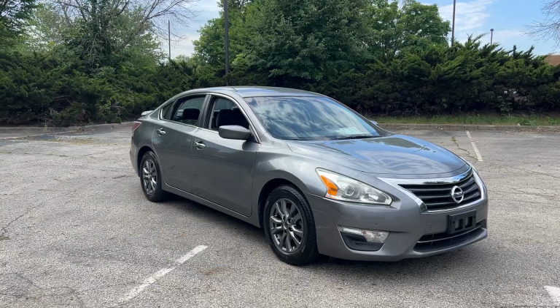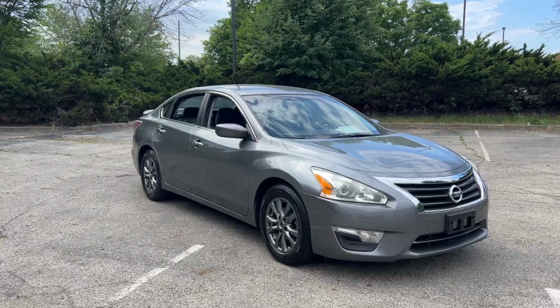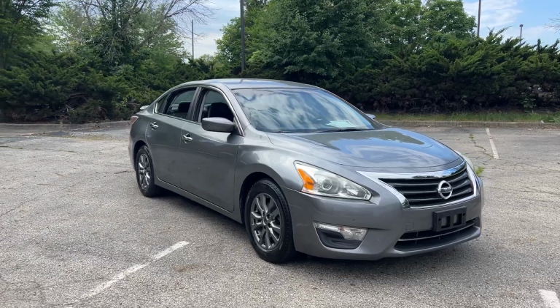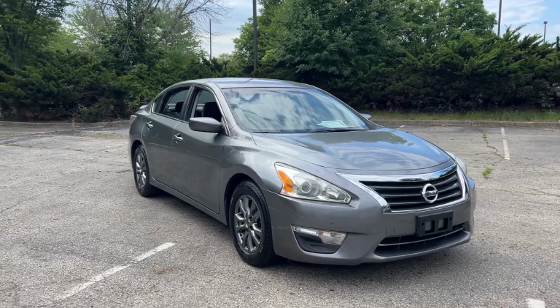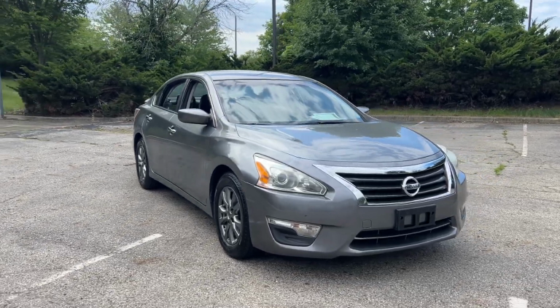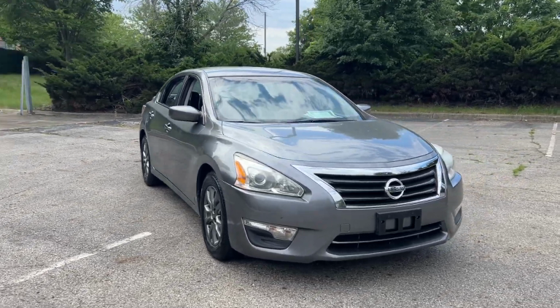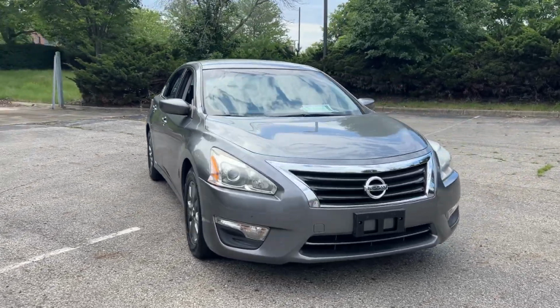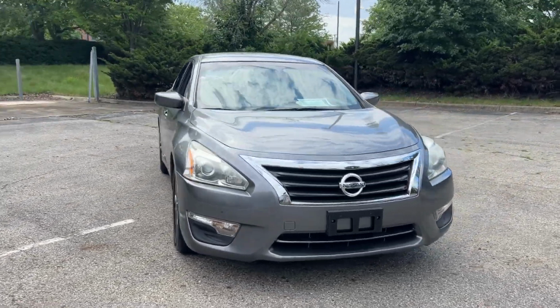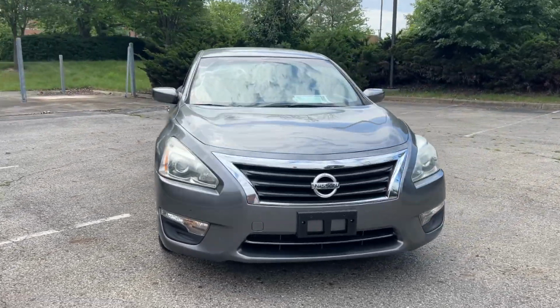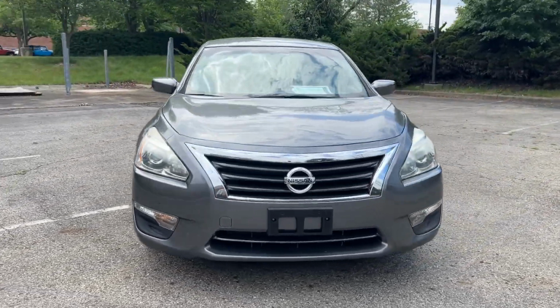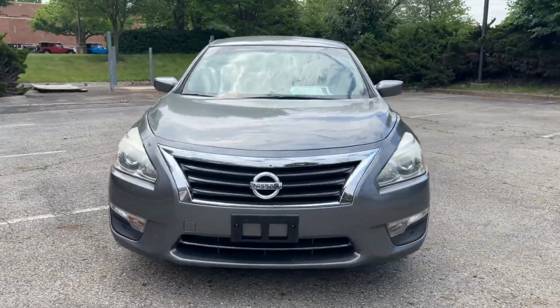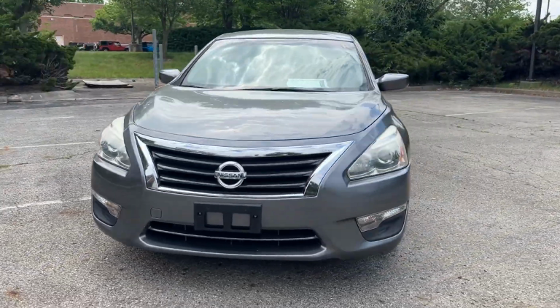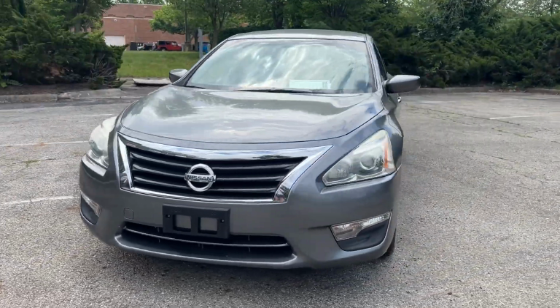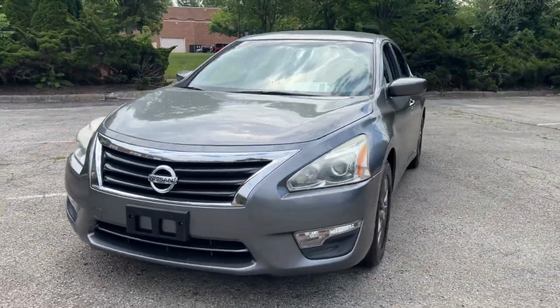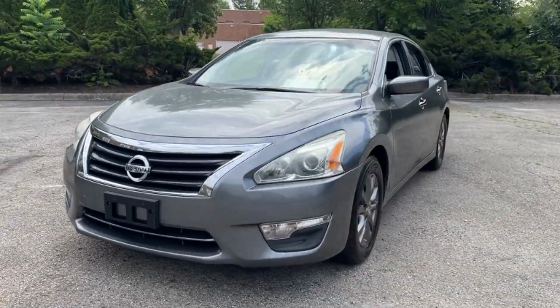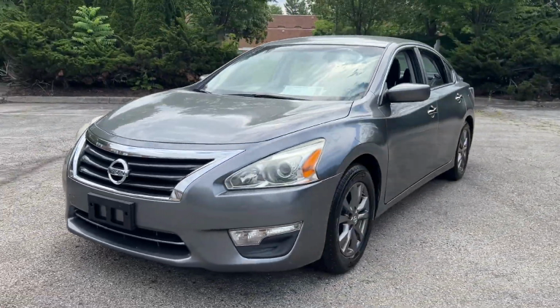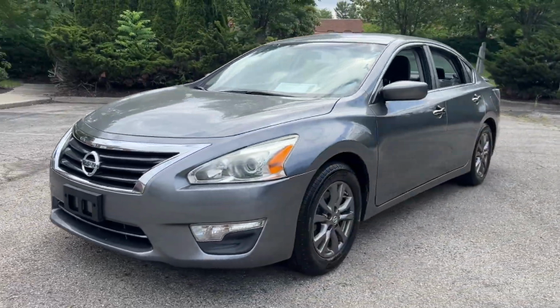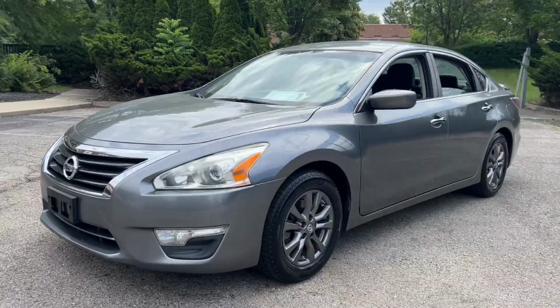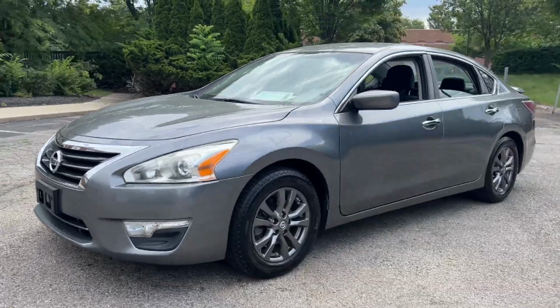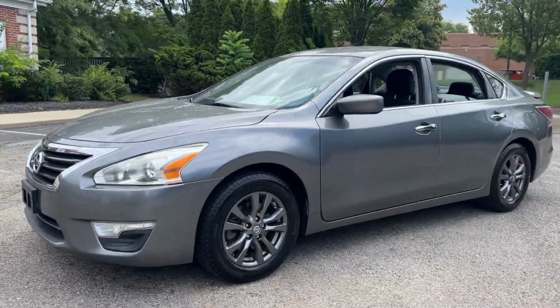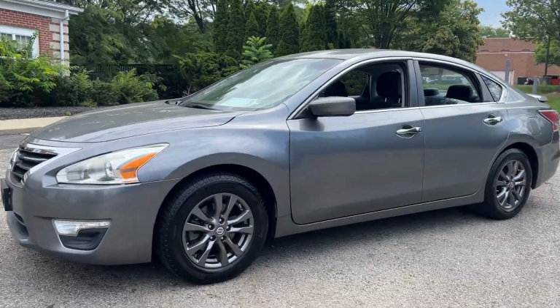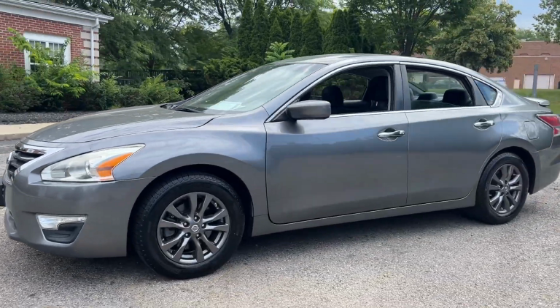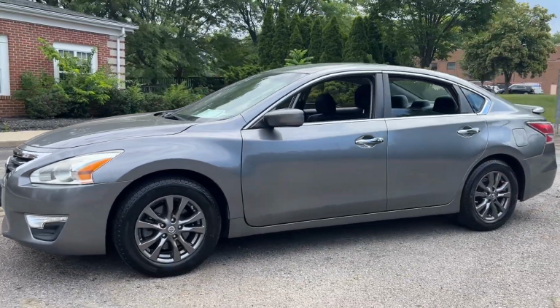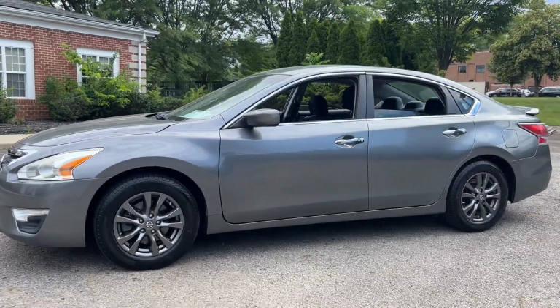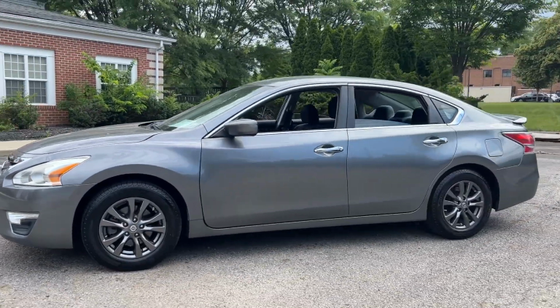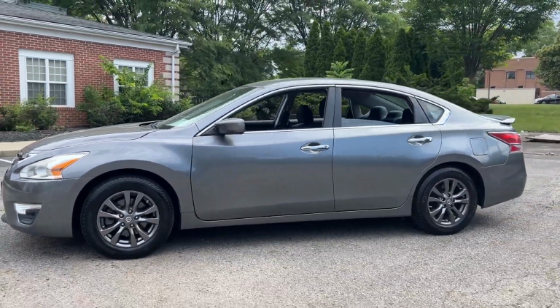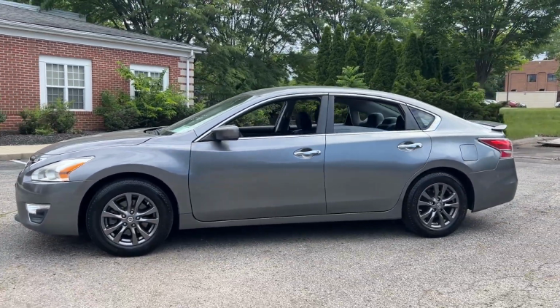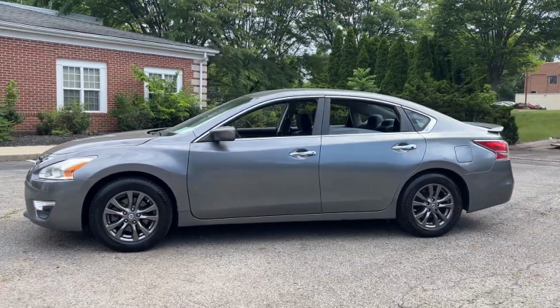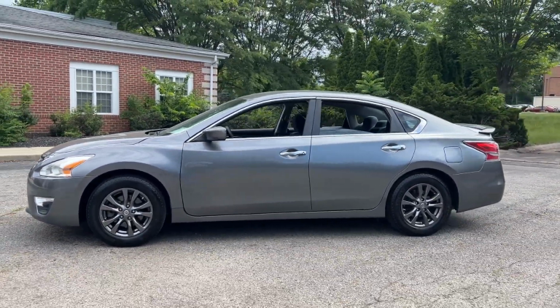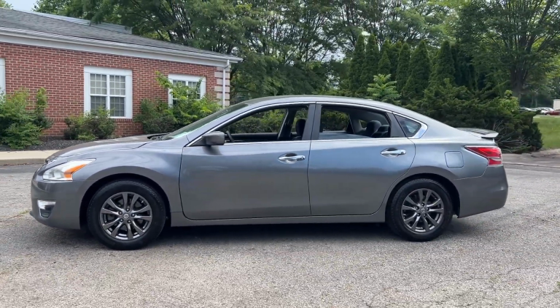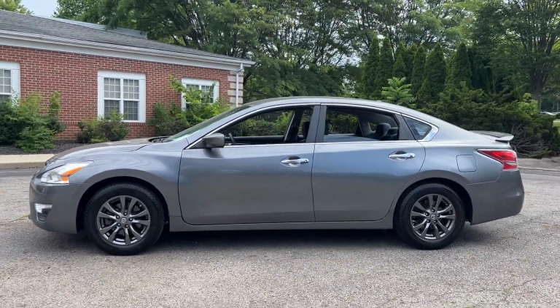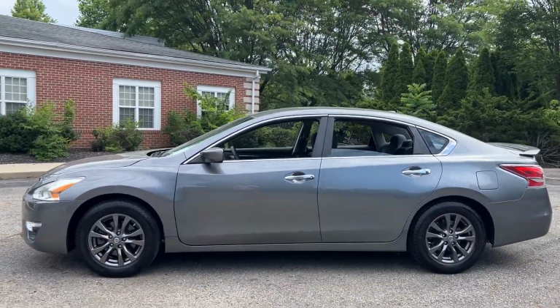Get a feel for the 2015 Nissan Altima. With less than 70,000 miles on the odometer, this vehicle stands out from the rest.